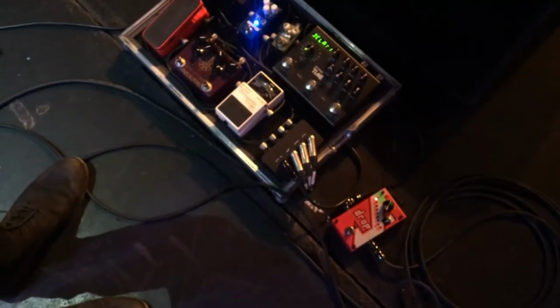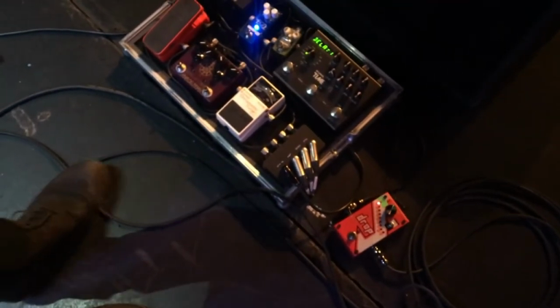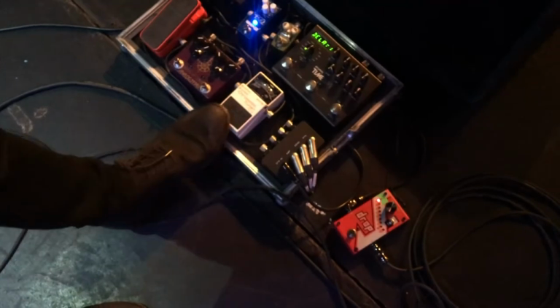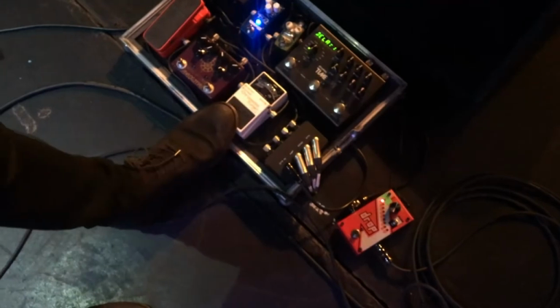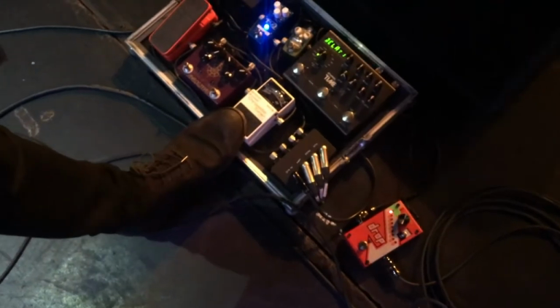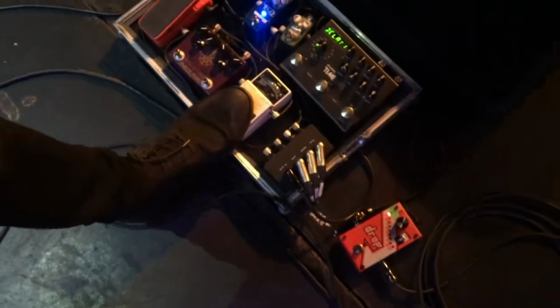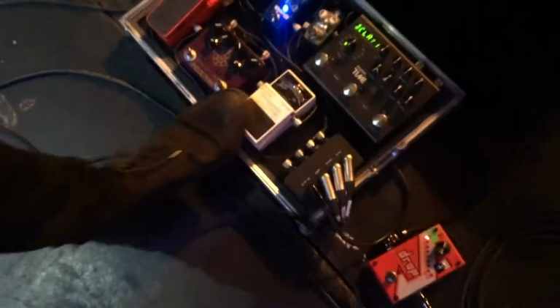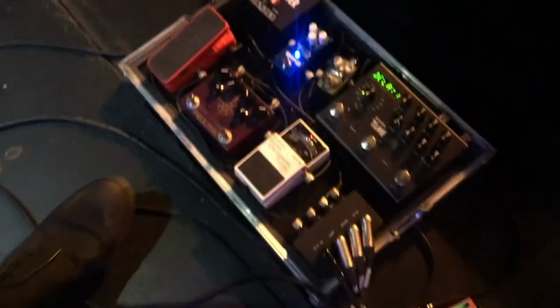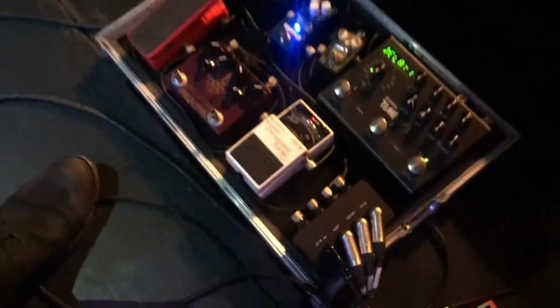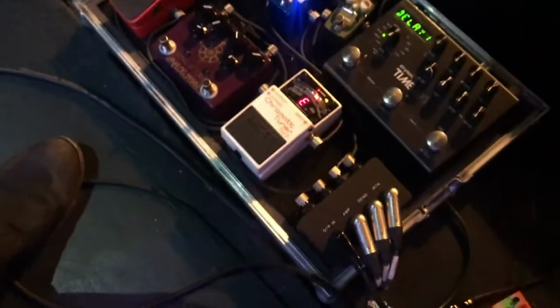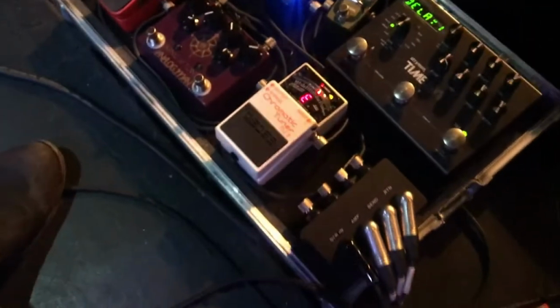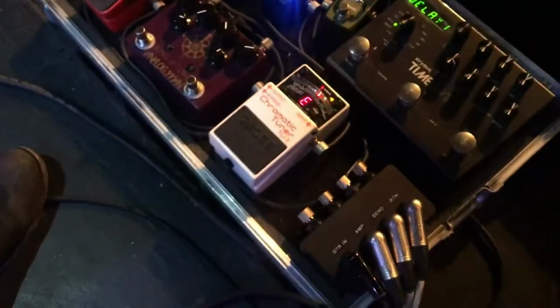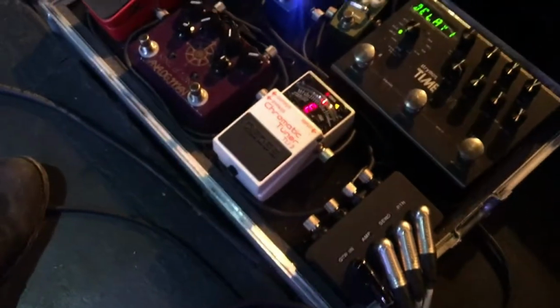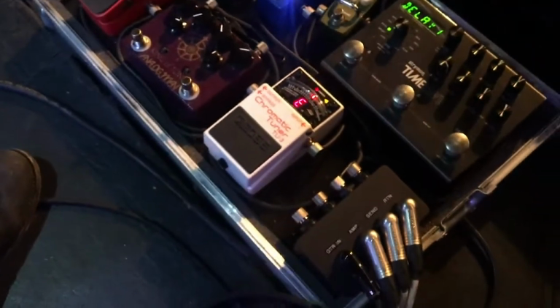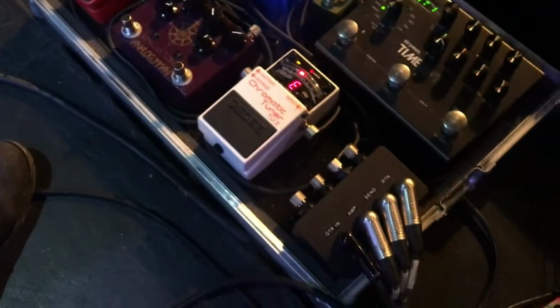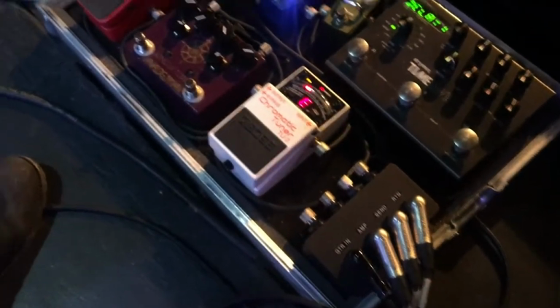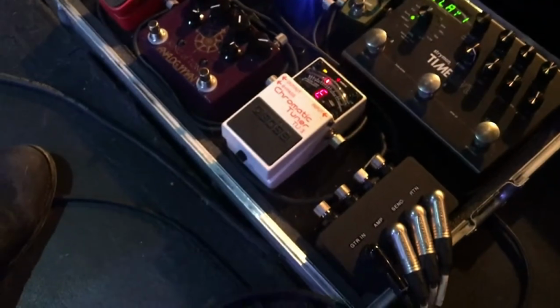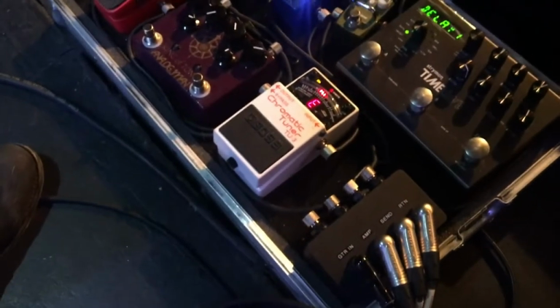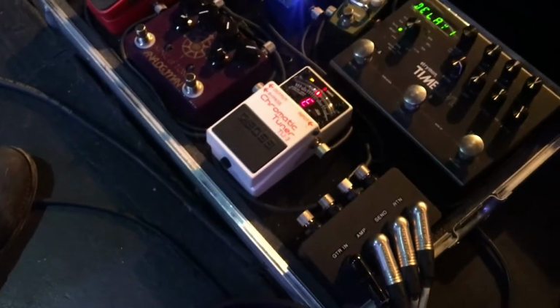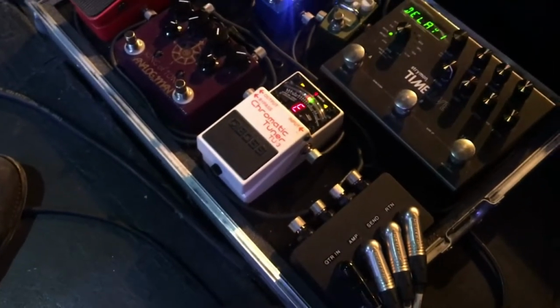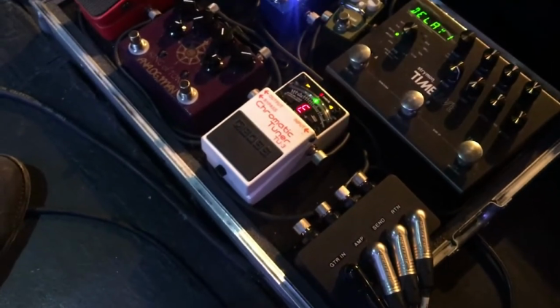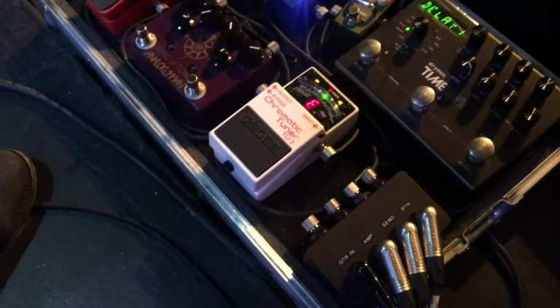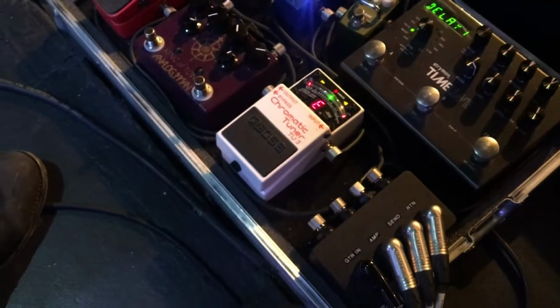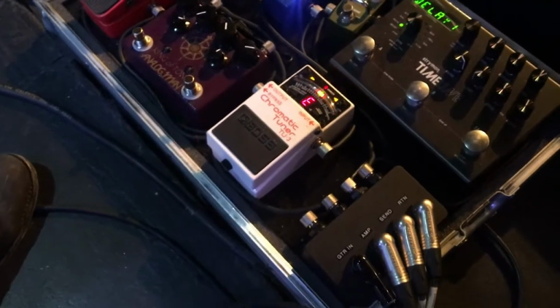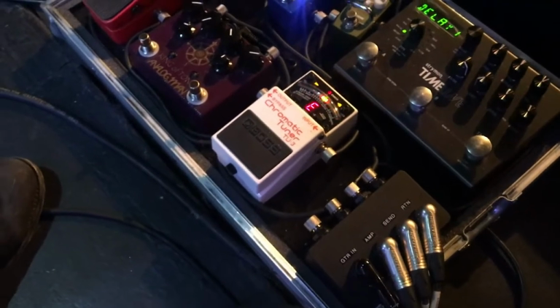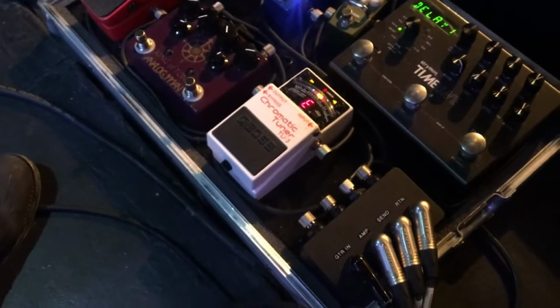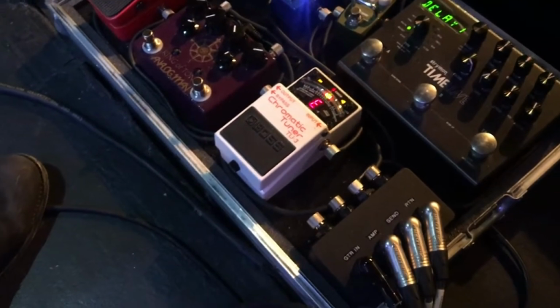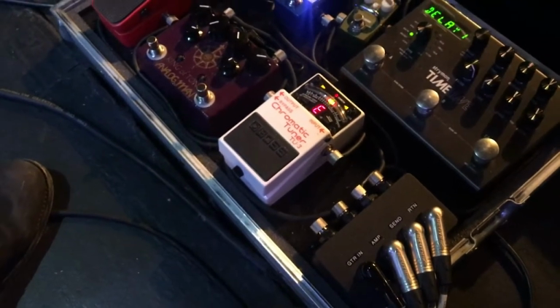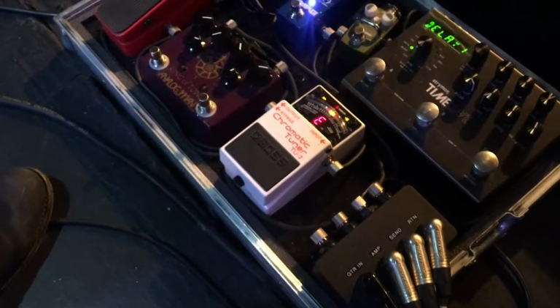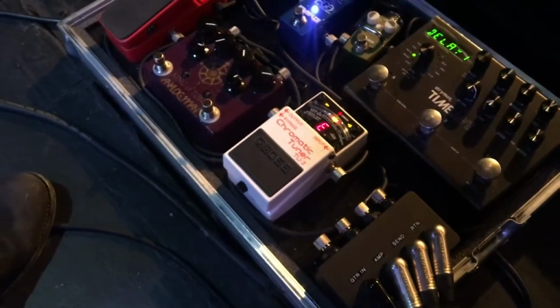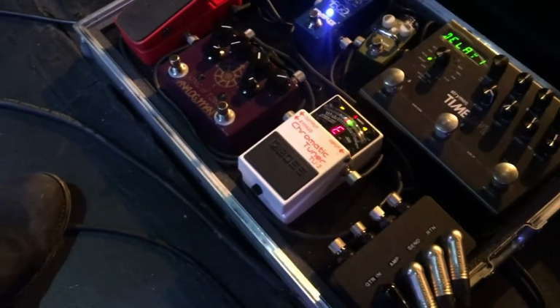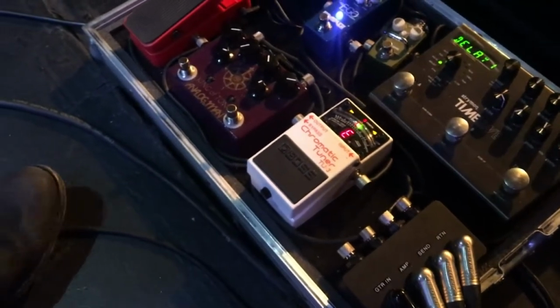Next I've got the Boss Tuner, which is just a generic industry standard Boss Tuner, which I like especially because it's very definite when it's in tune.